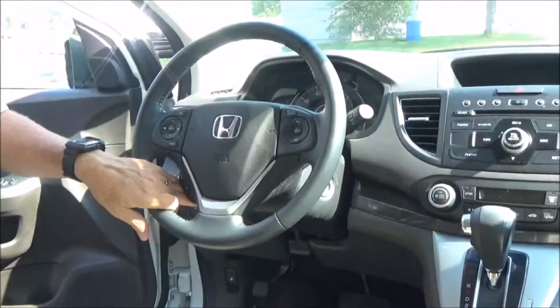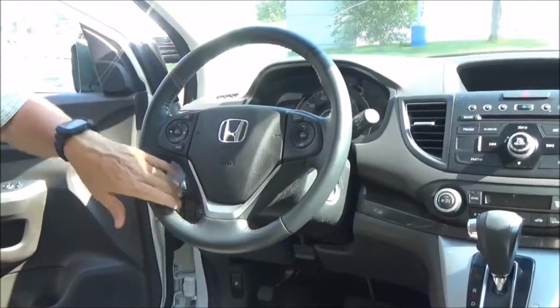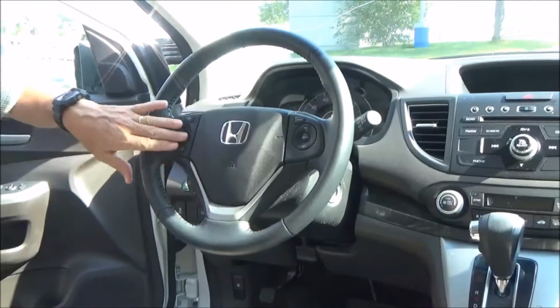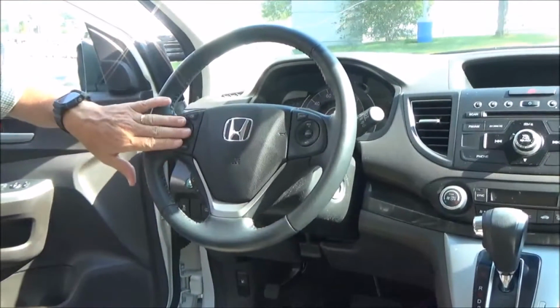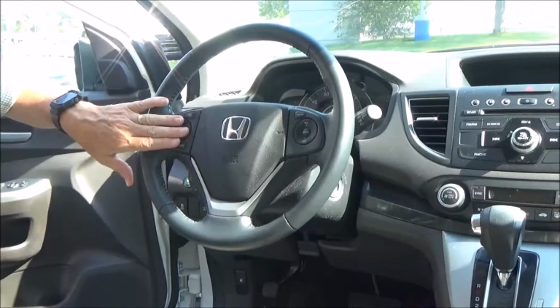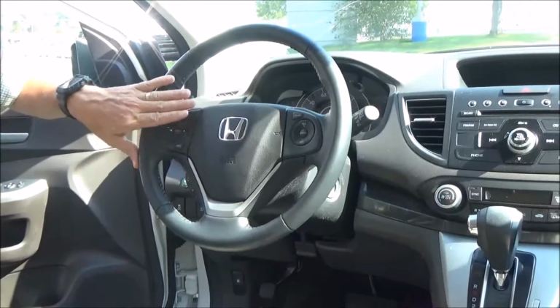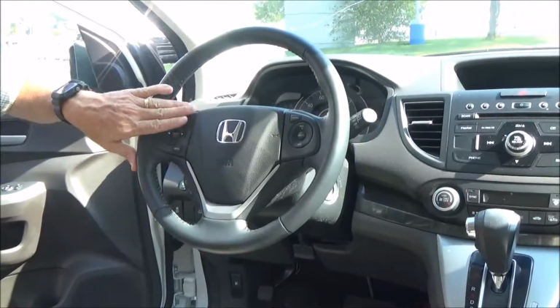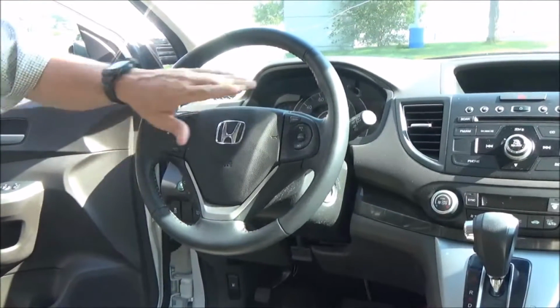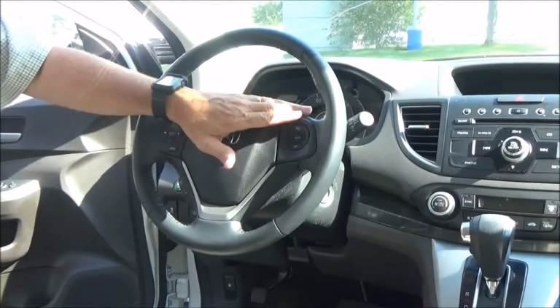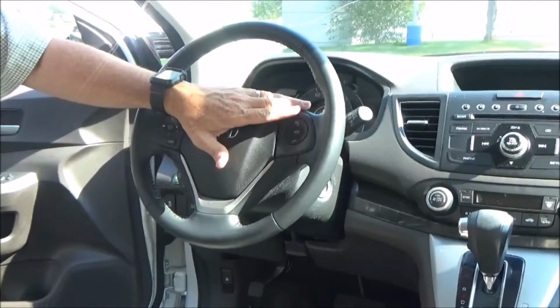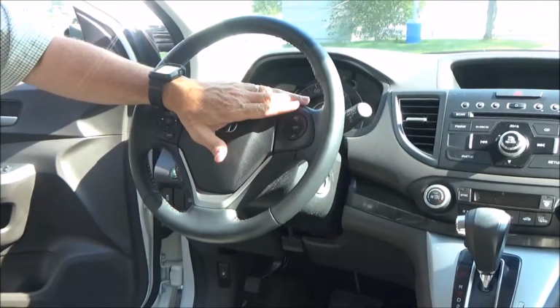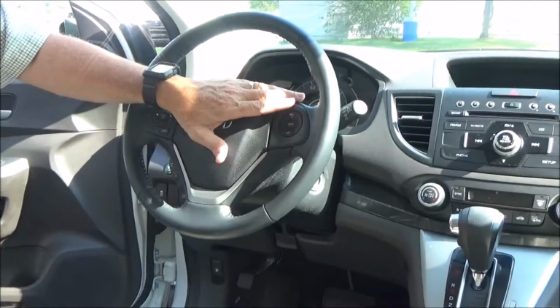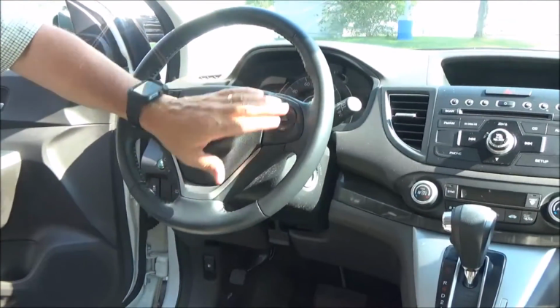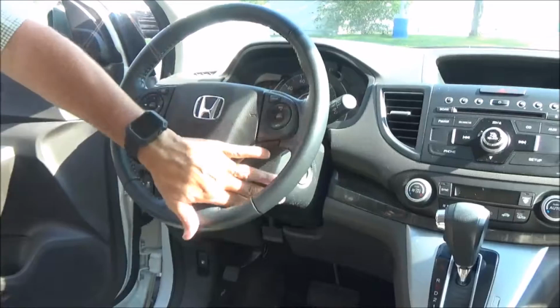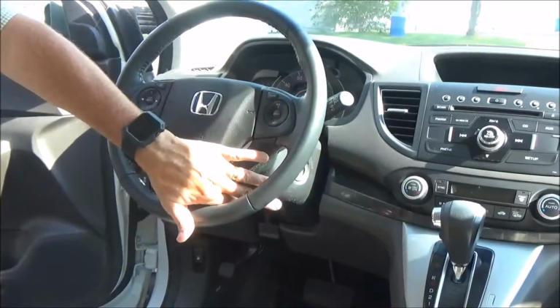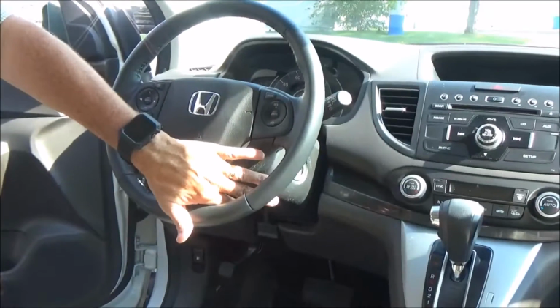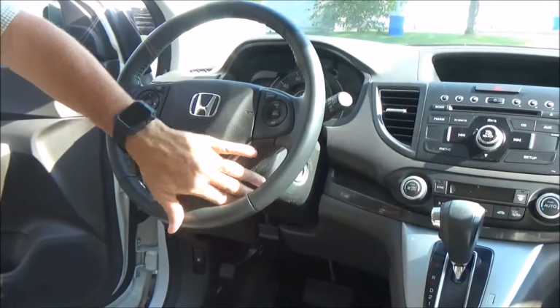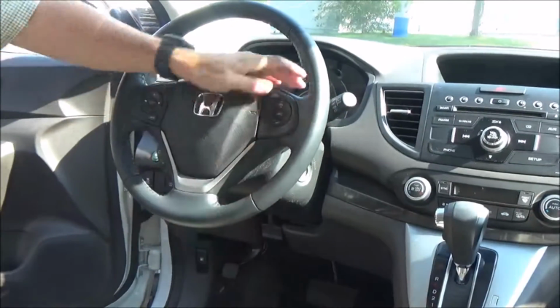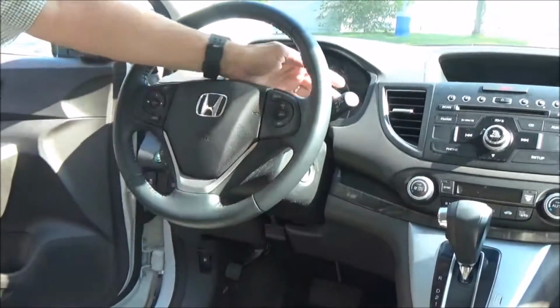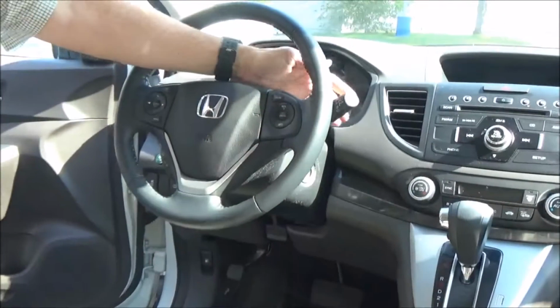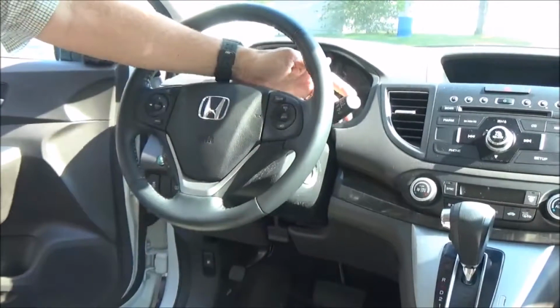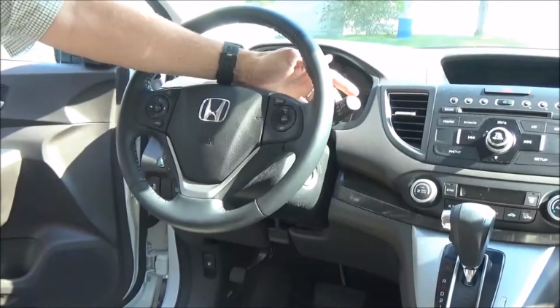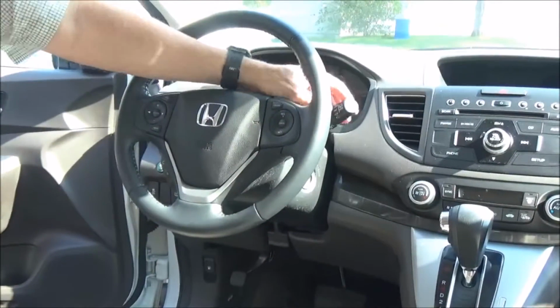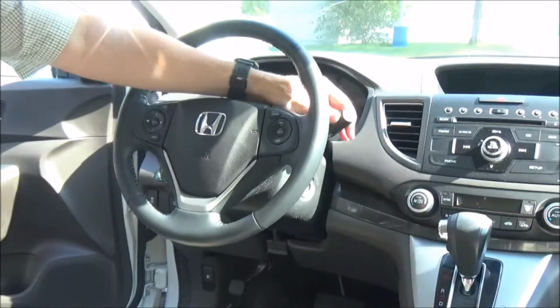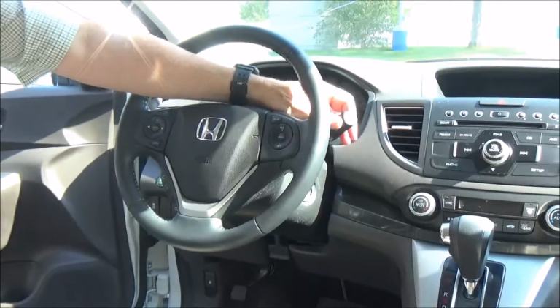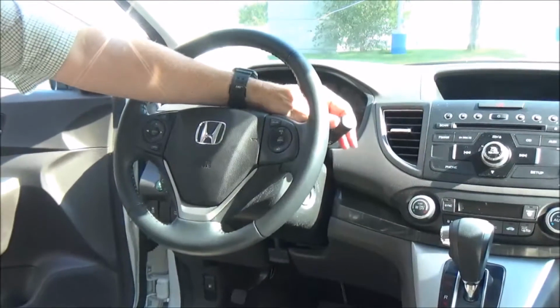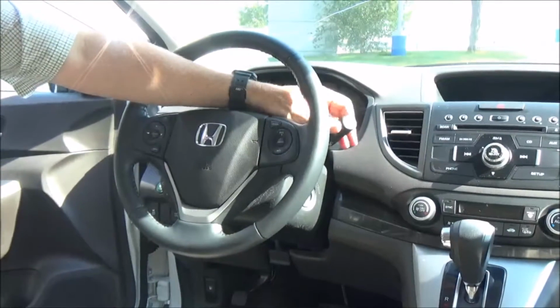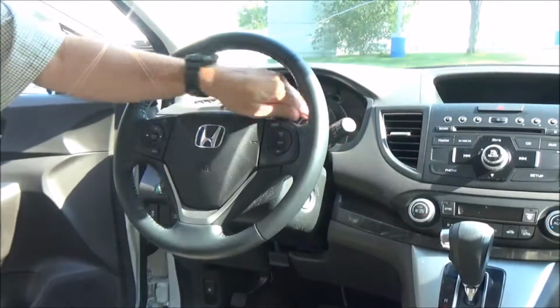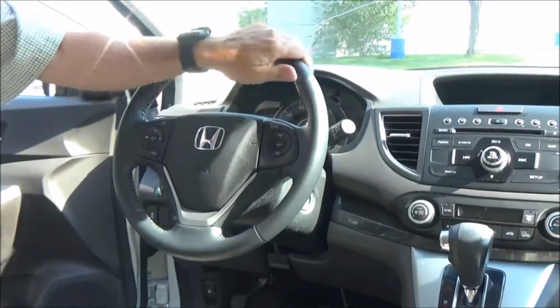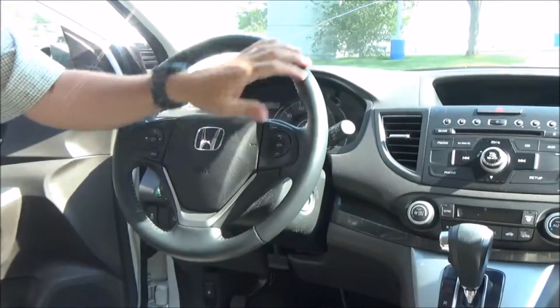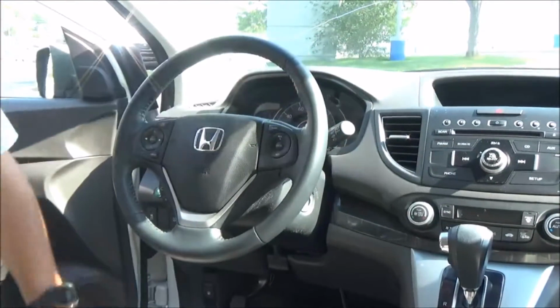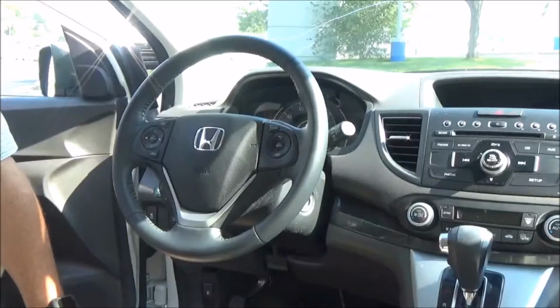Fingertip controls for your Bluetooth, radio control, IMID display, cruise control, telescopic tilt steering, intermittent wipers for the front, and wiper control for the back. Also, heated steering wheel and seat.